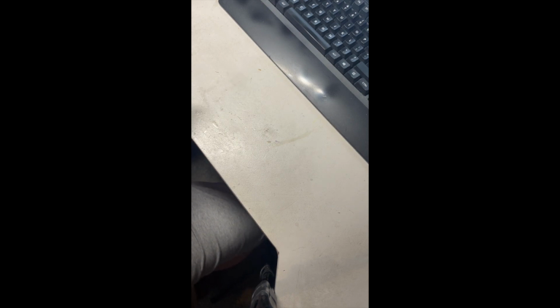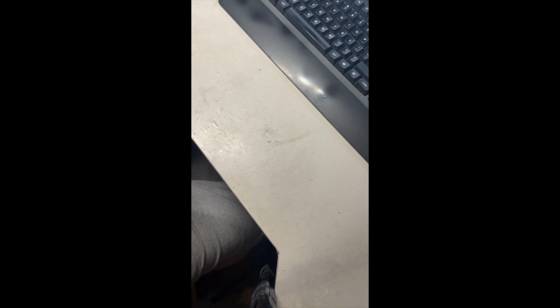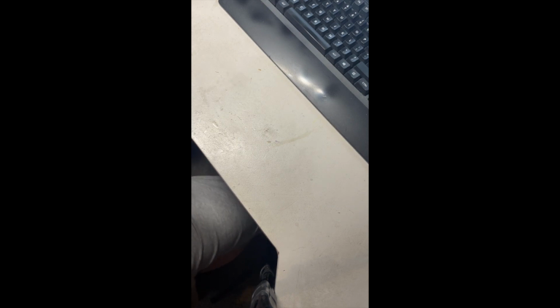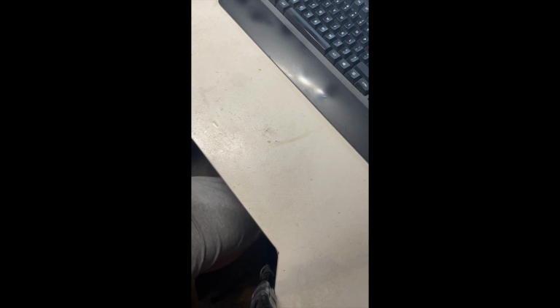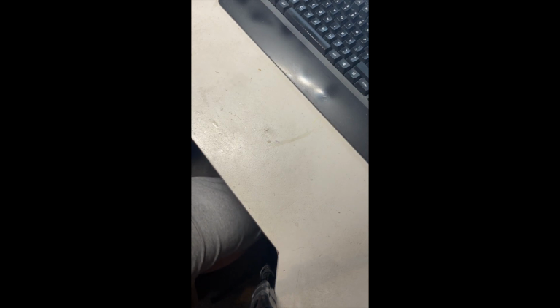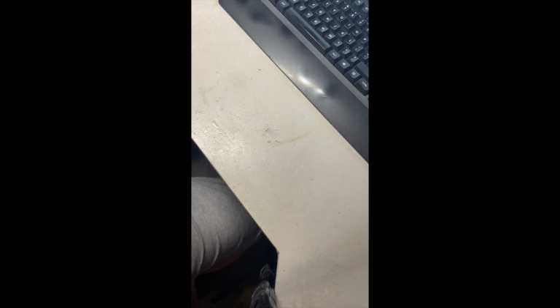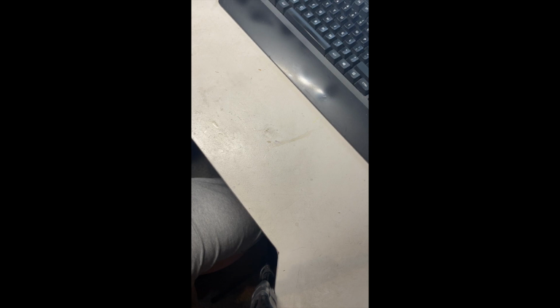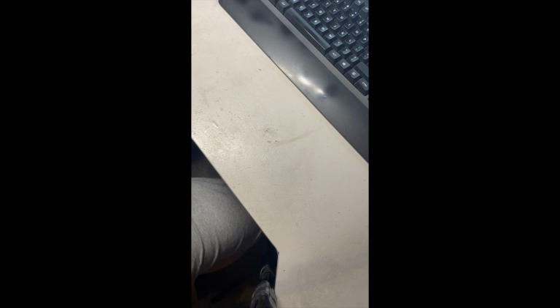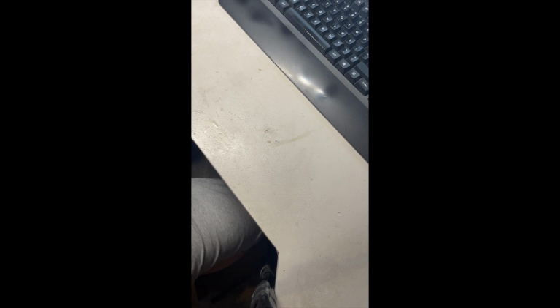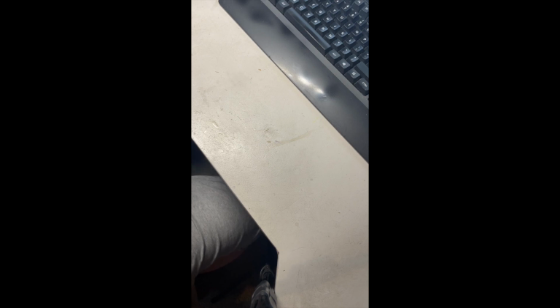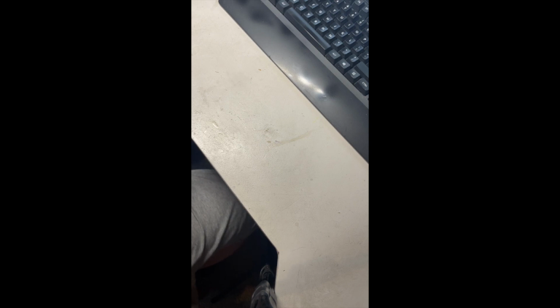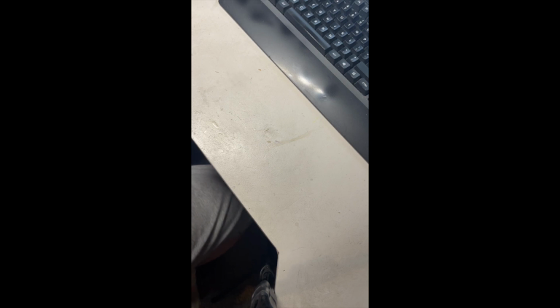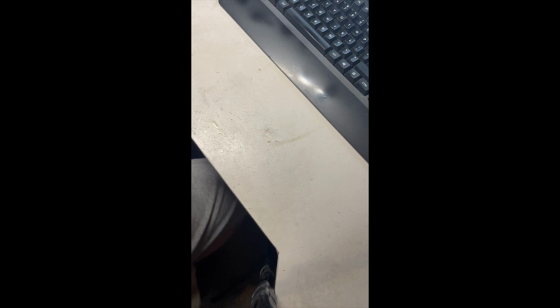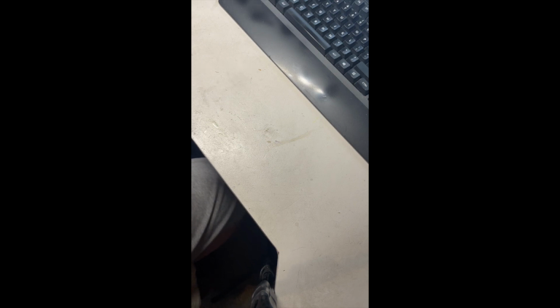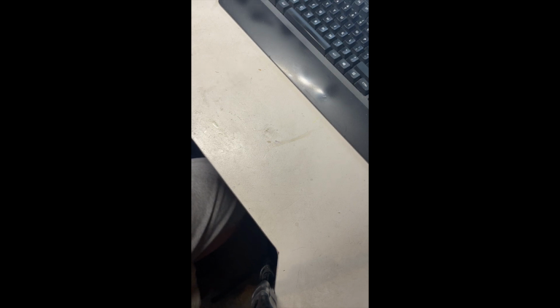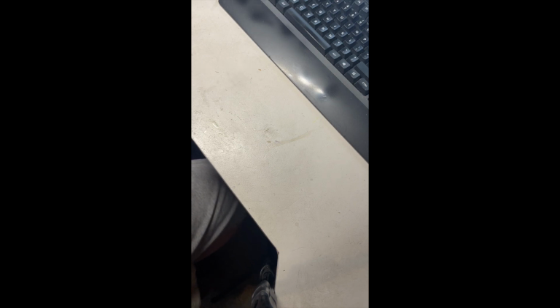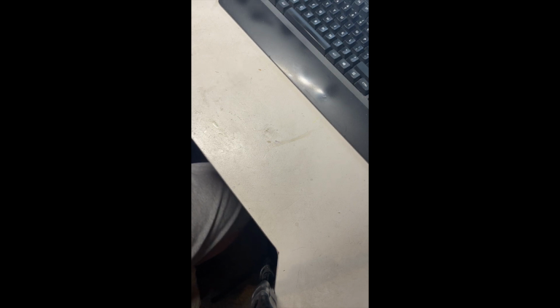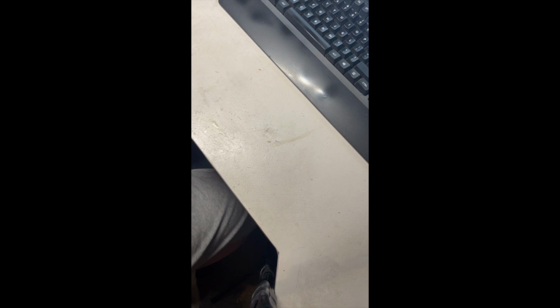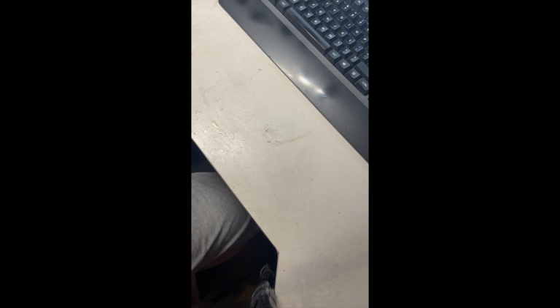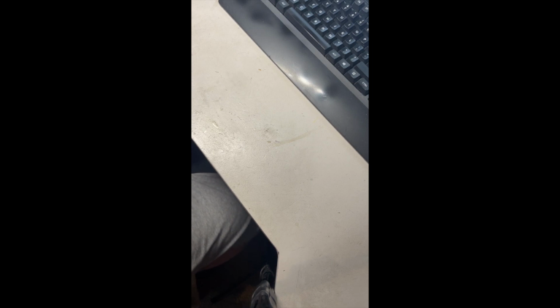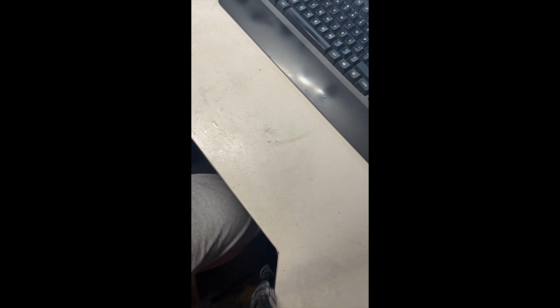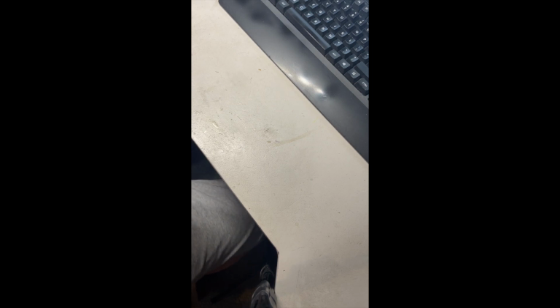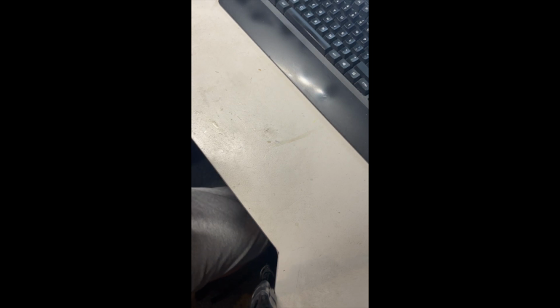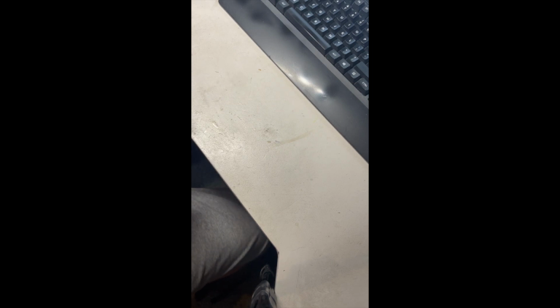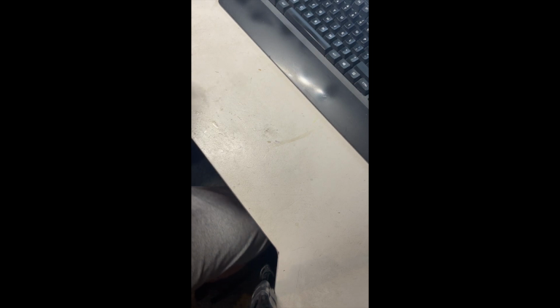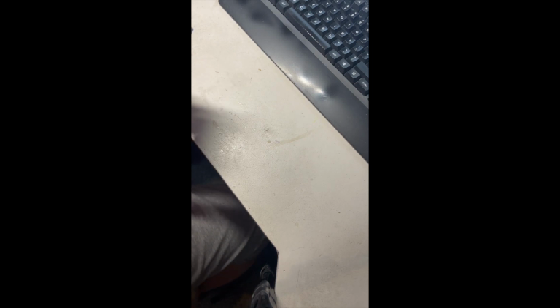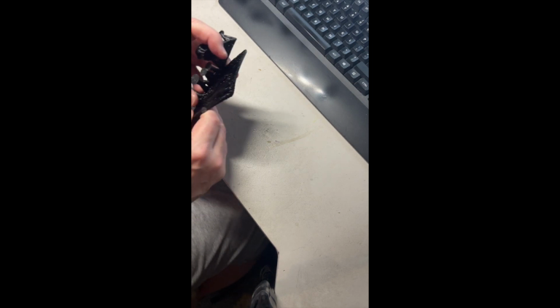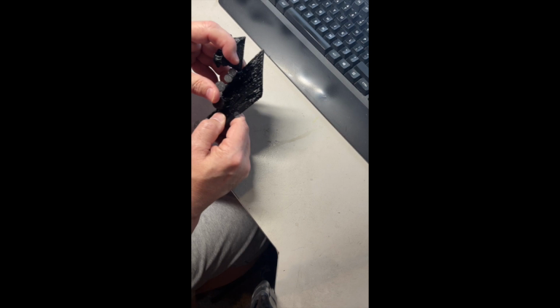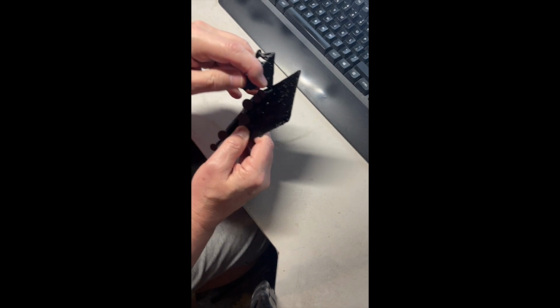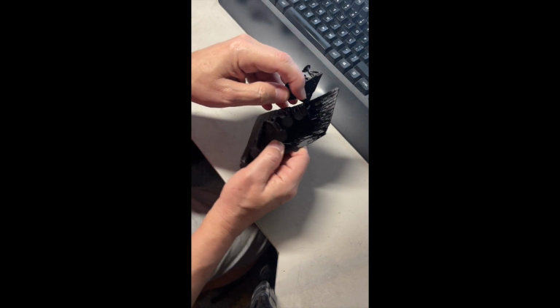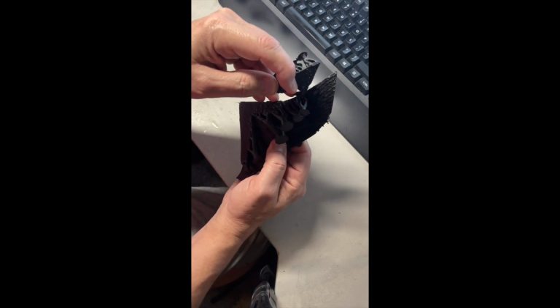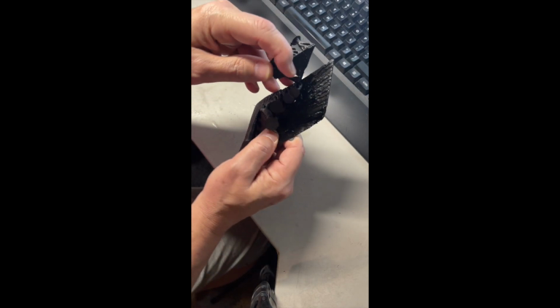3DPrince747 here, back again with another video. So, I know I put out some TPU videos and was like, oh yeah, it's super easy. So, I've been struggling with it.